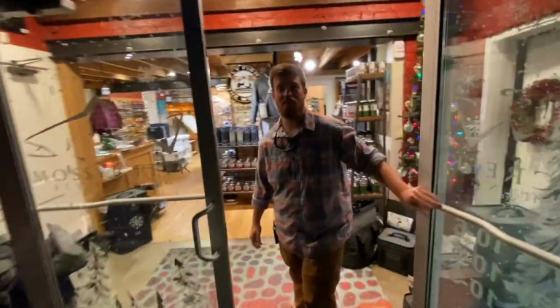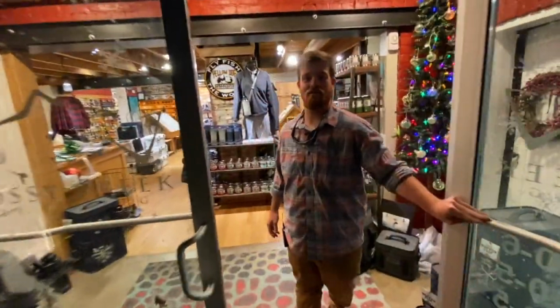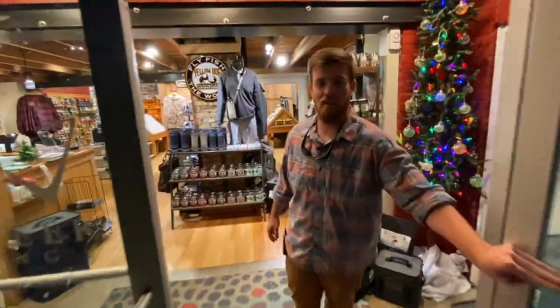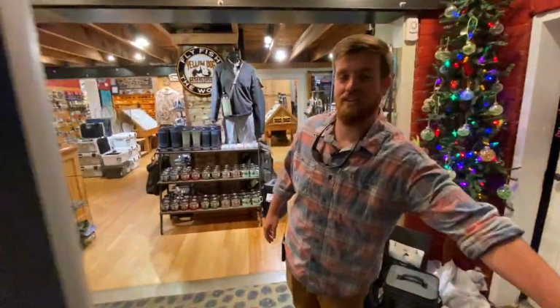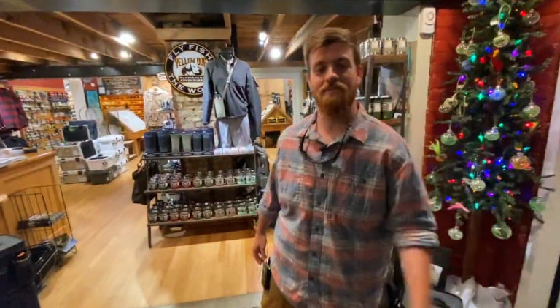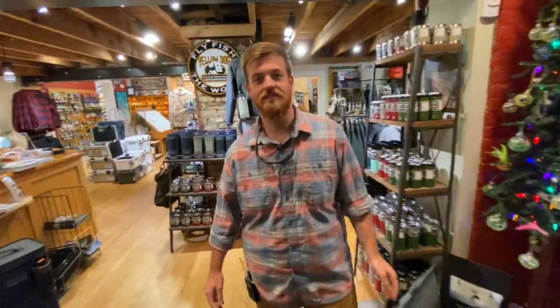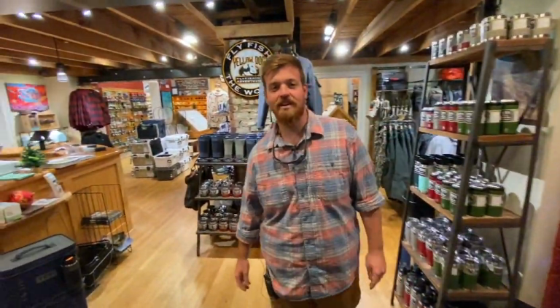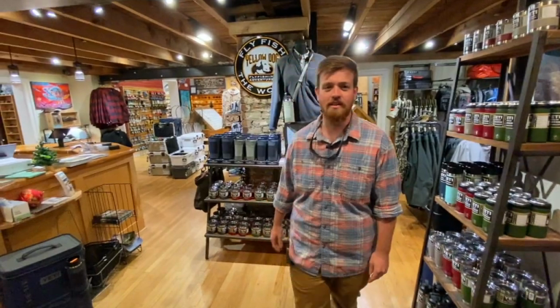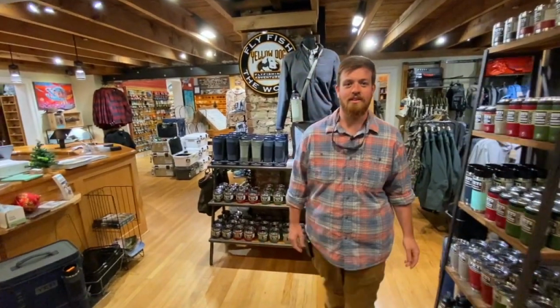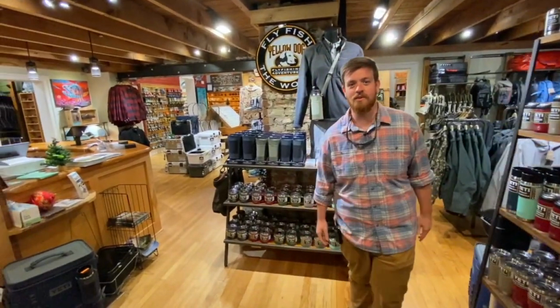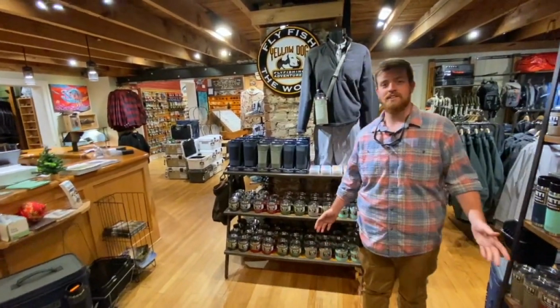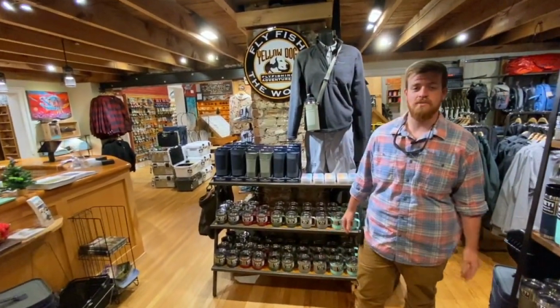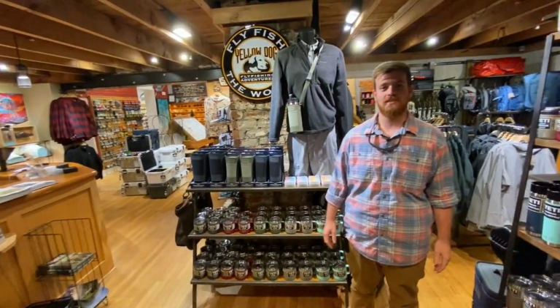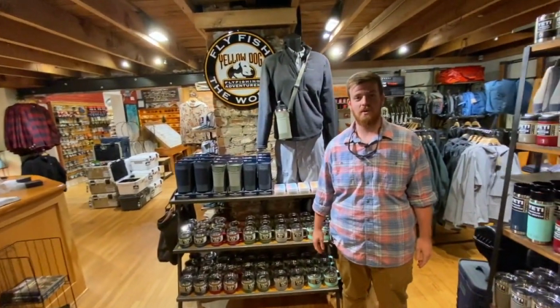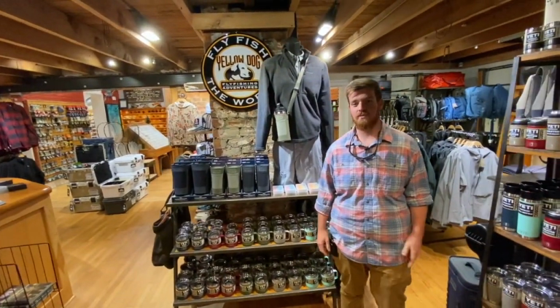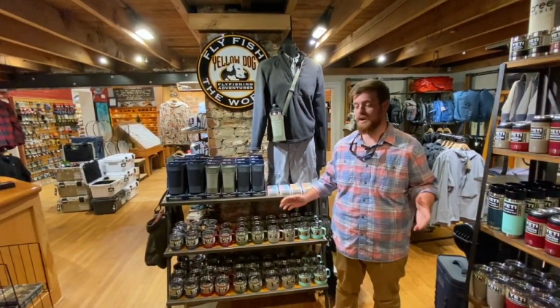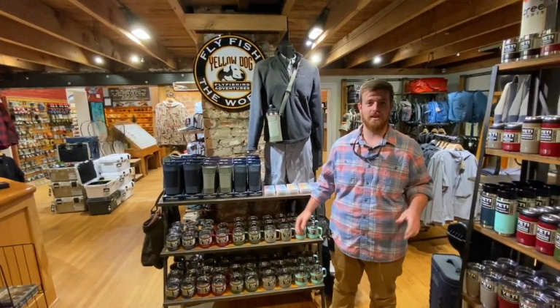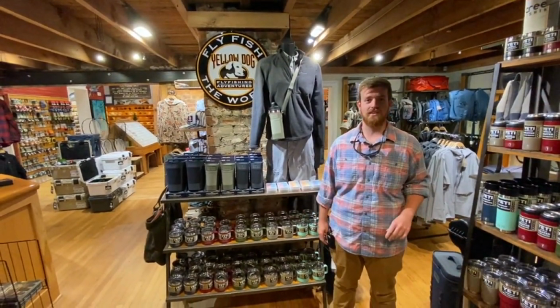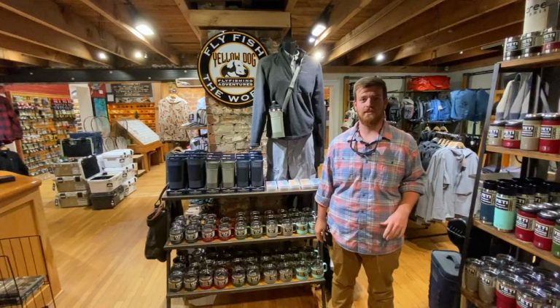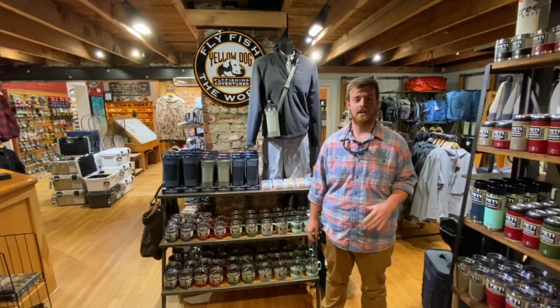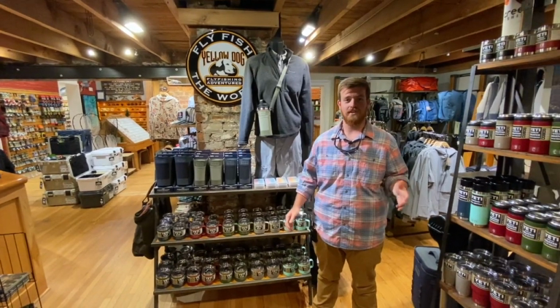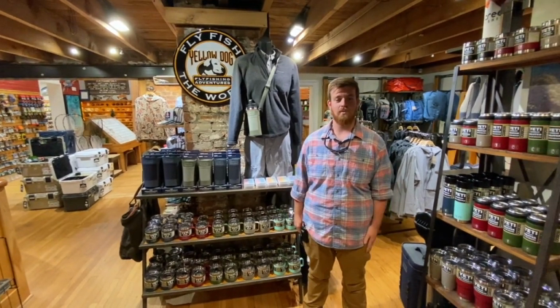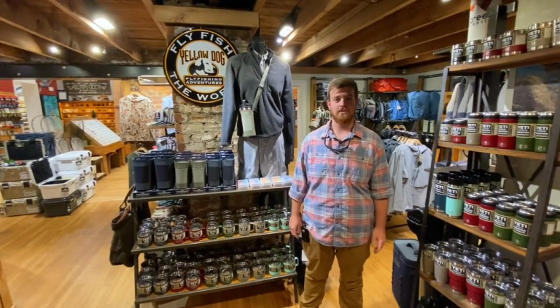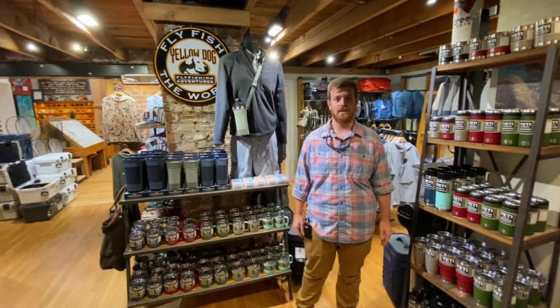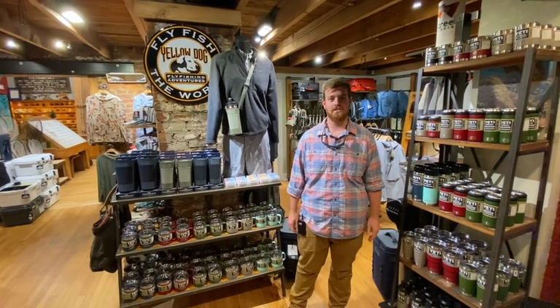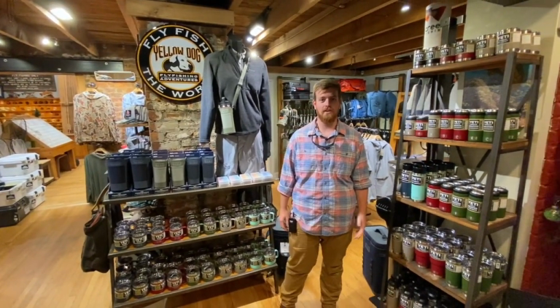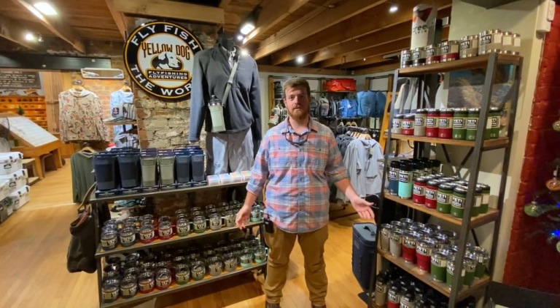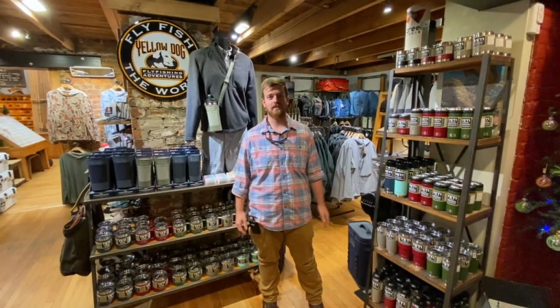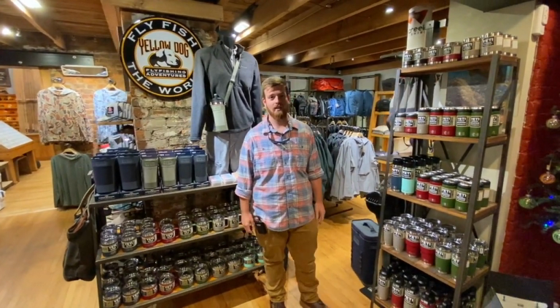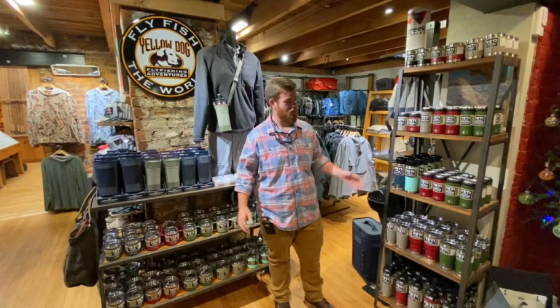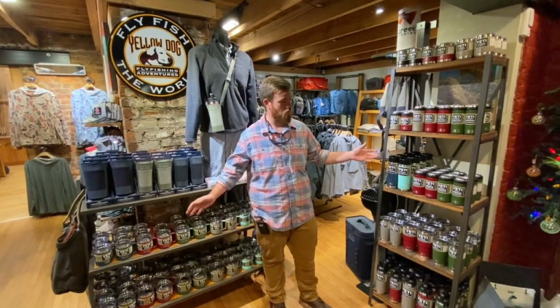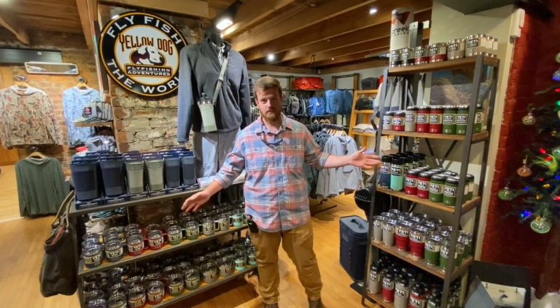Everybody, welcome to Mossy Creek Fly Fishing. This is Andy here. We know as the holidays approach there's a lot of worries on whether or not we're going to be able to get stuff, so I want to take a quick walk through the store and show you everything we've got in stock.